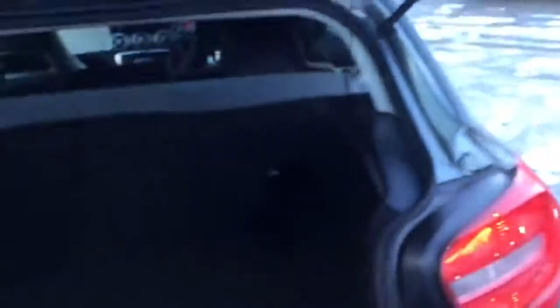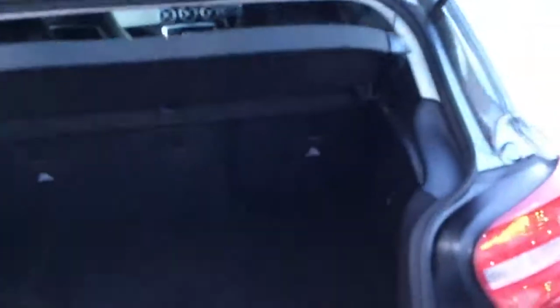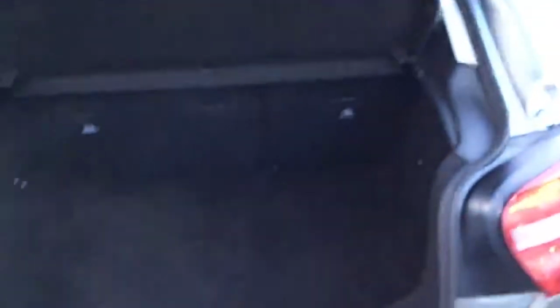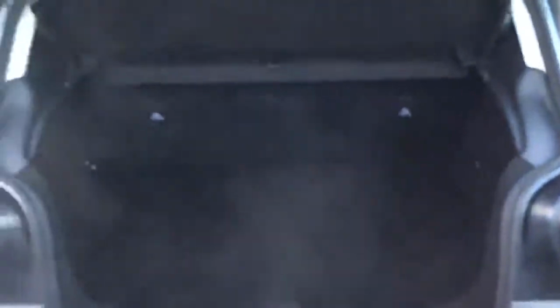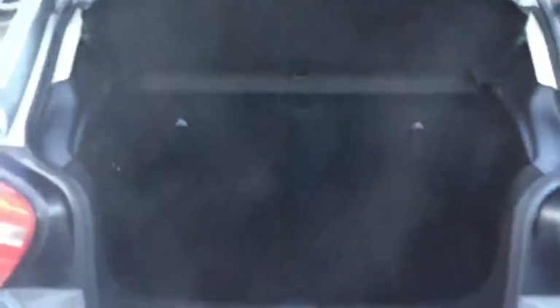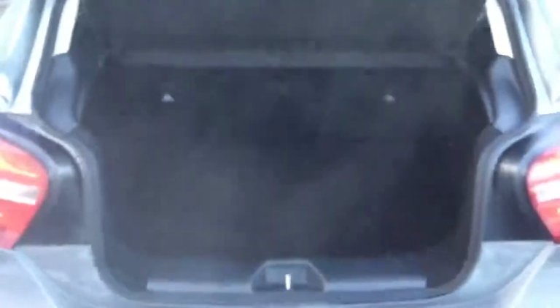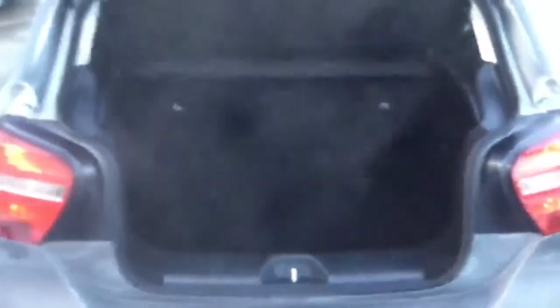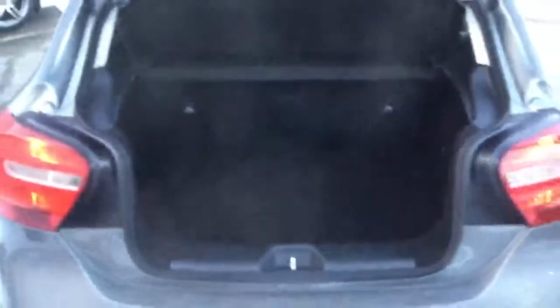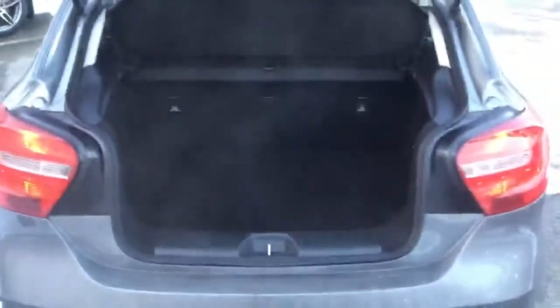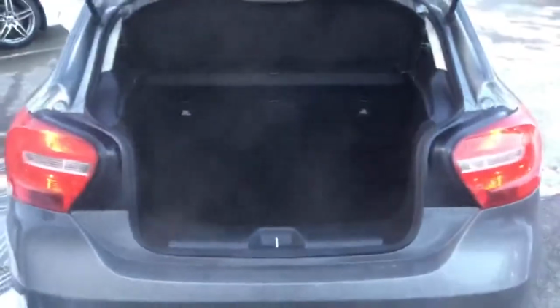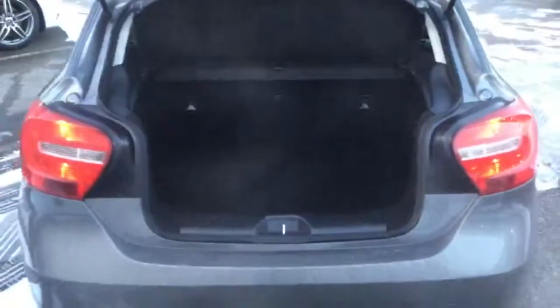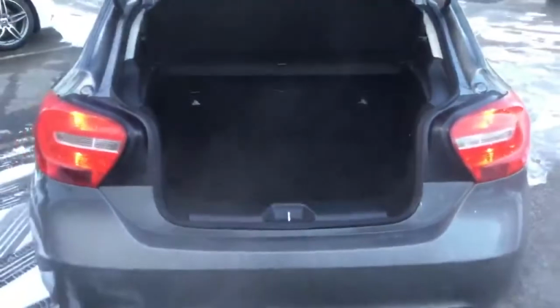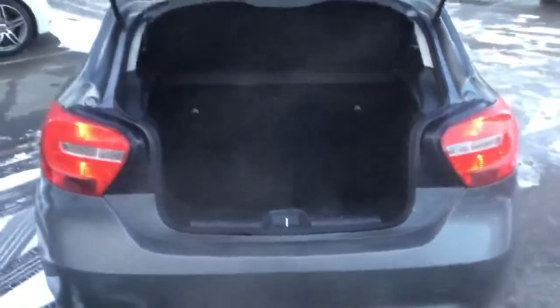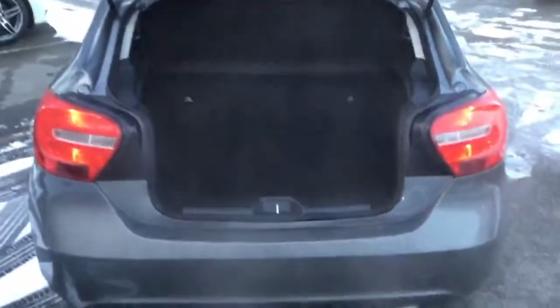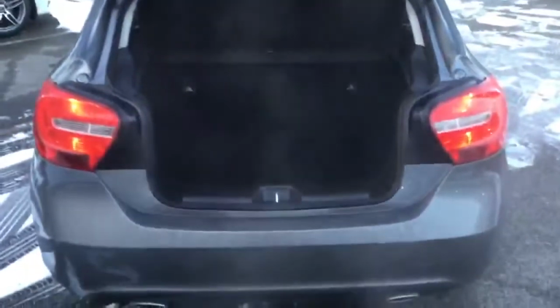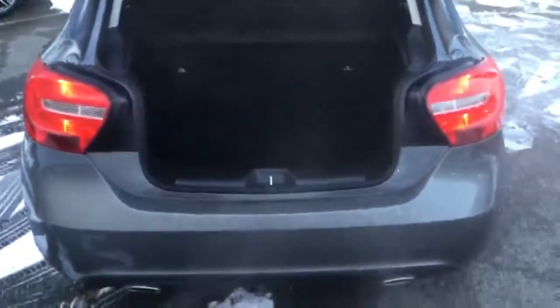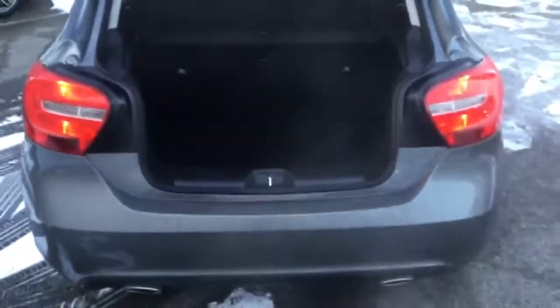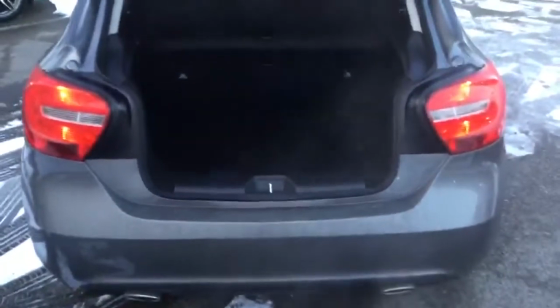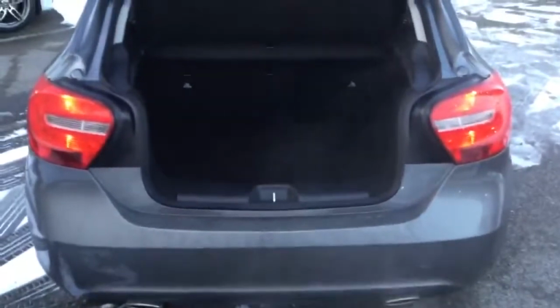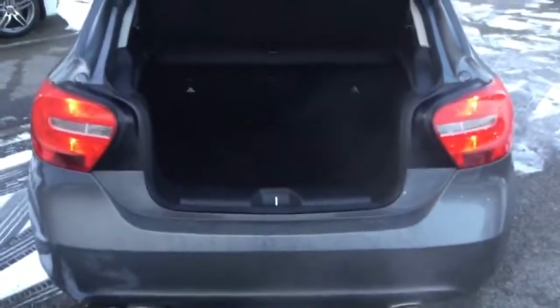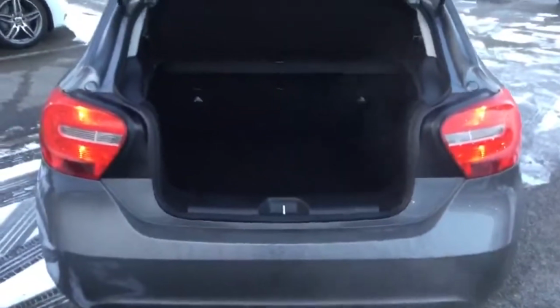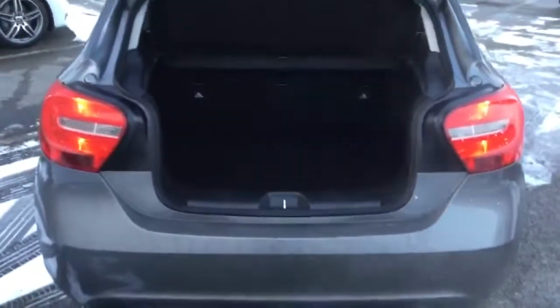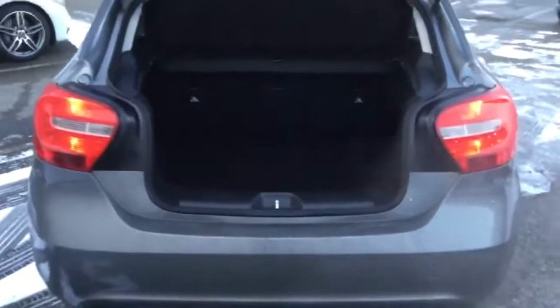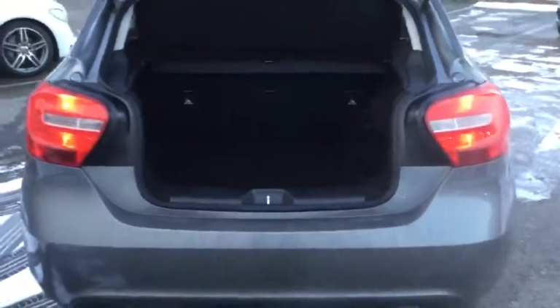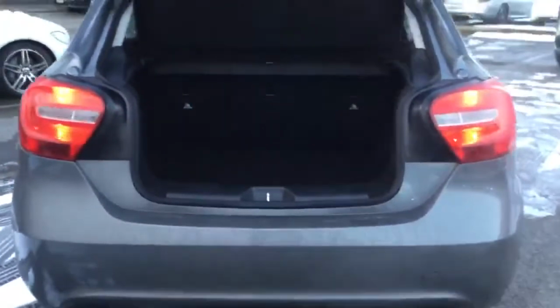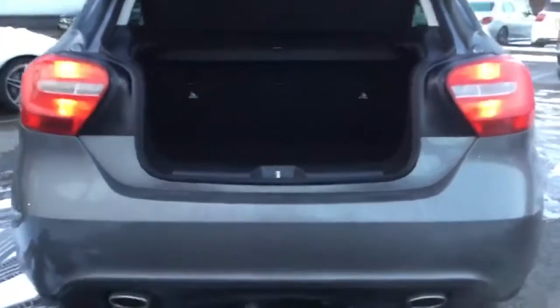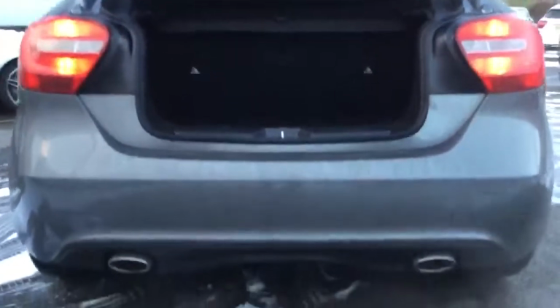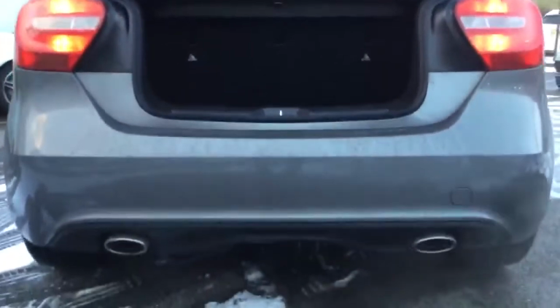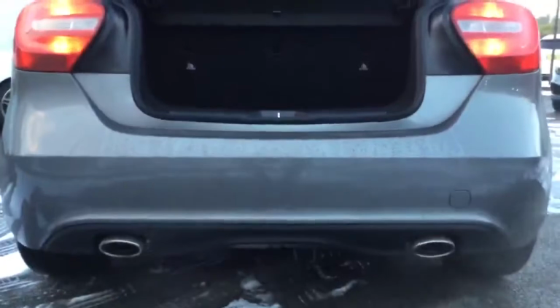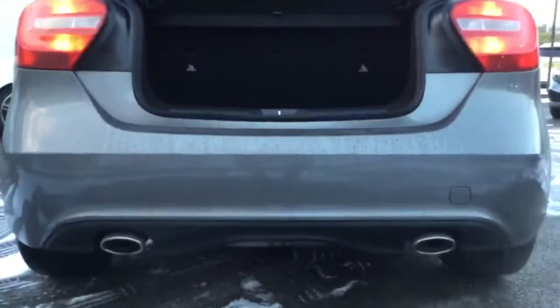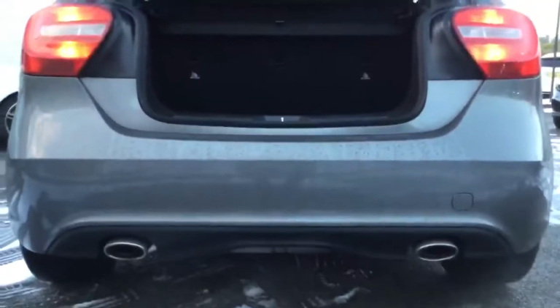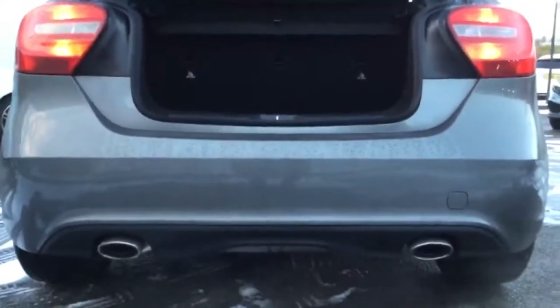The A-Class has always had a very good-sized boot, as you can see. You can get plenty of stuff in there. These are the twin exhaust pipes.